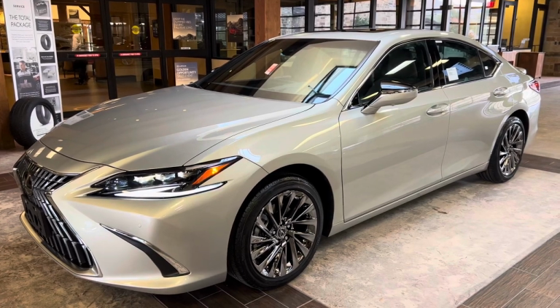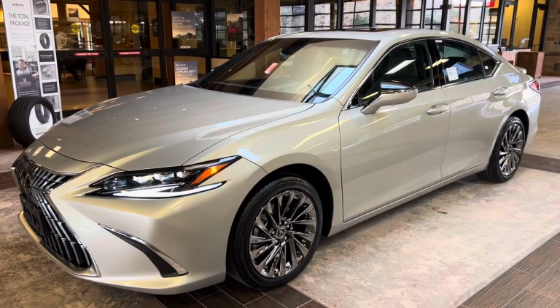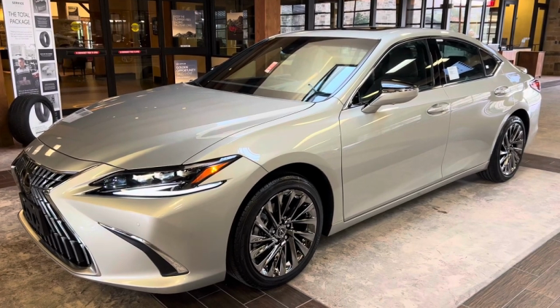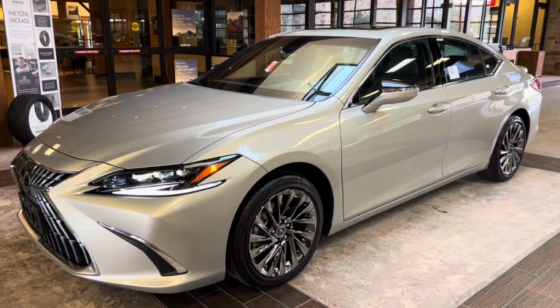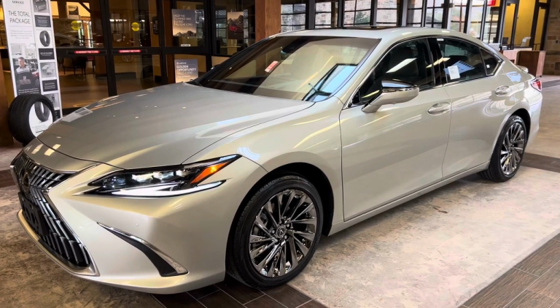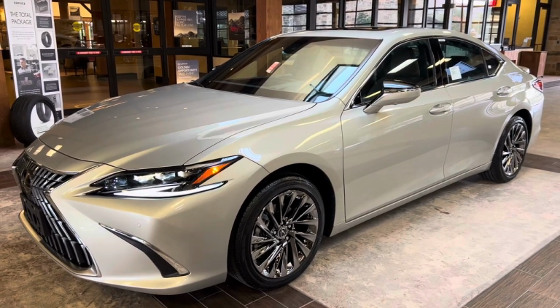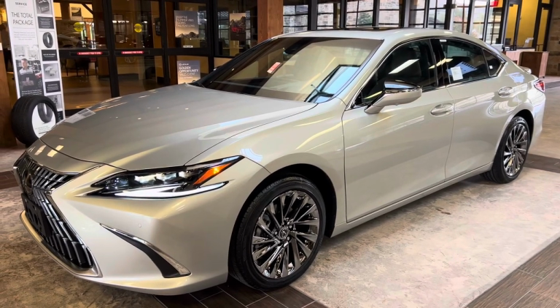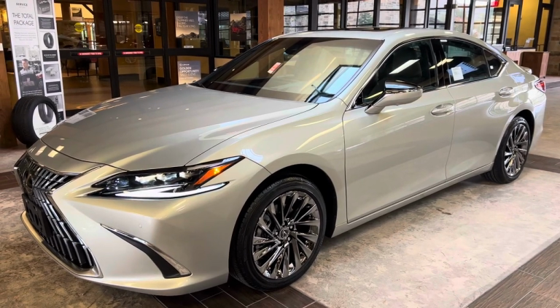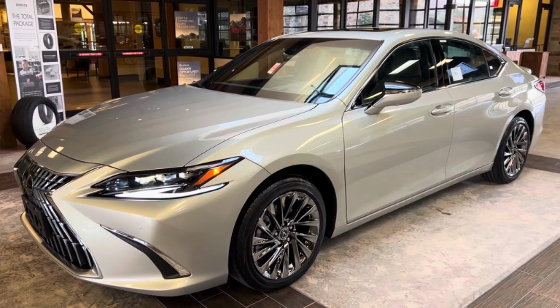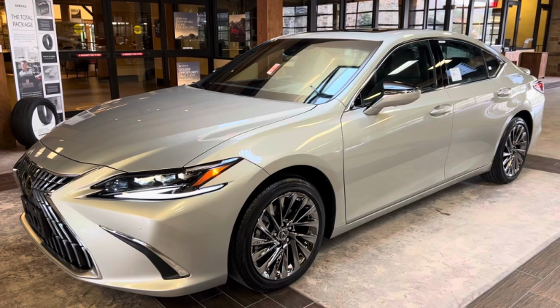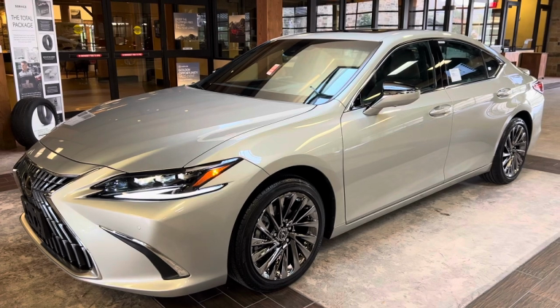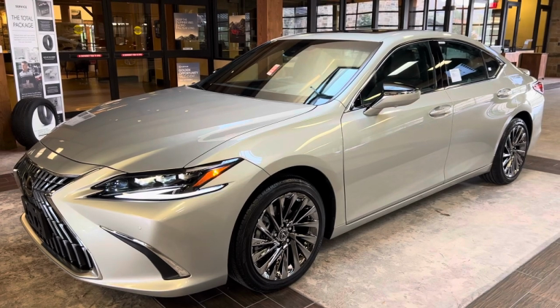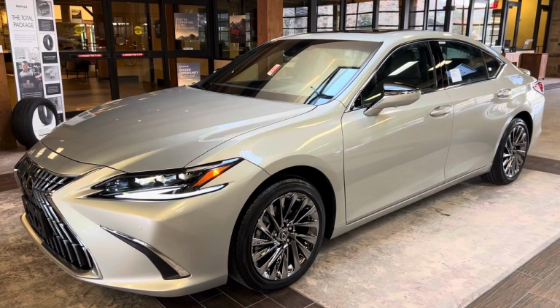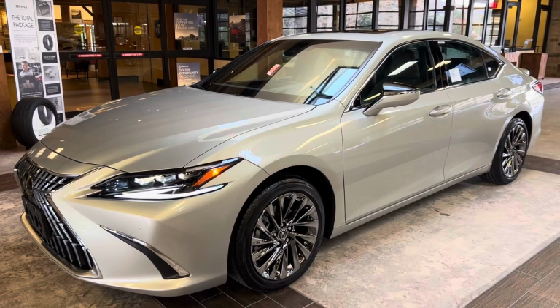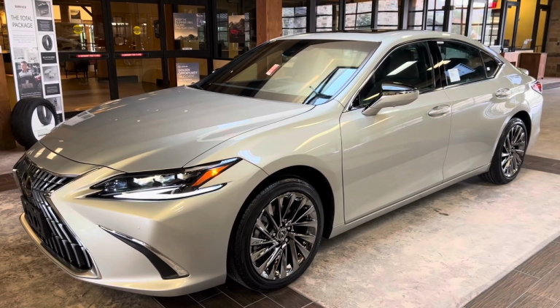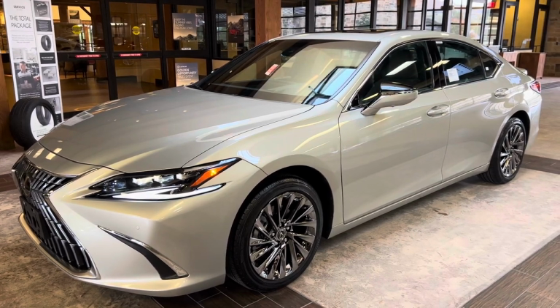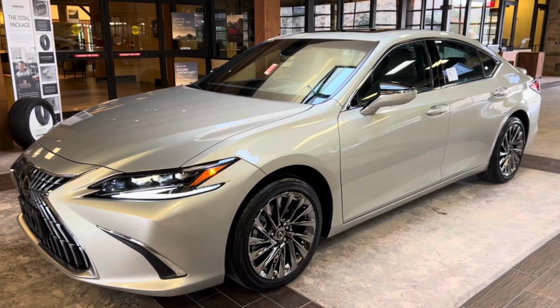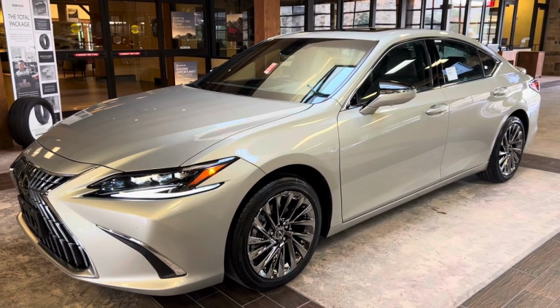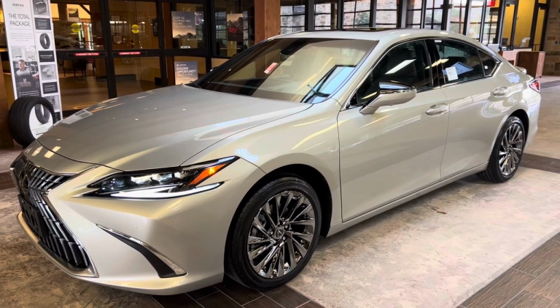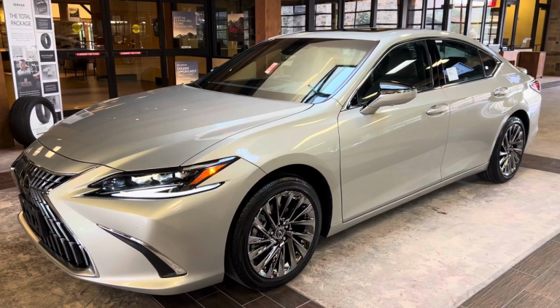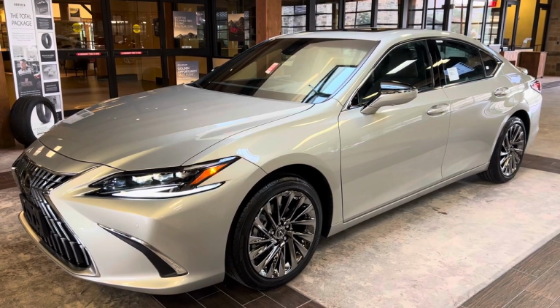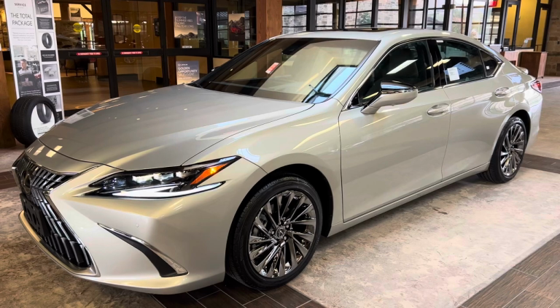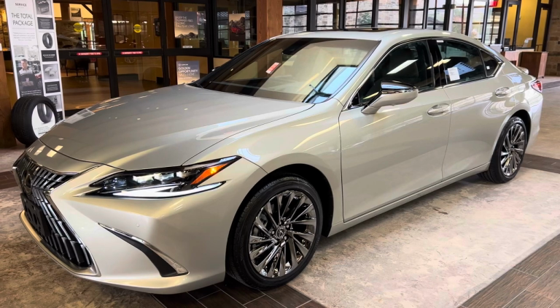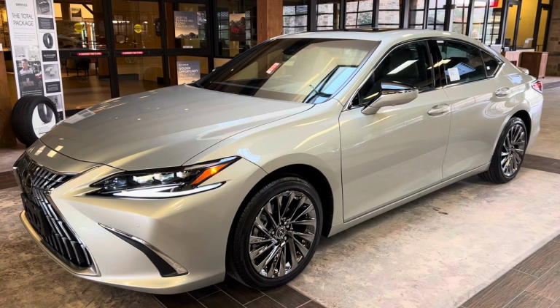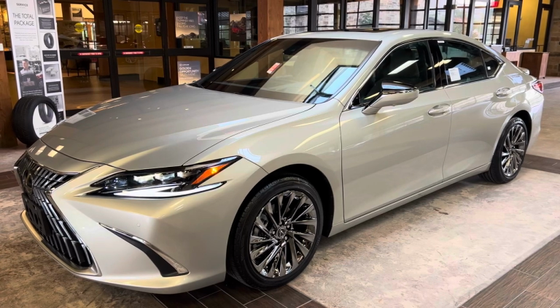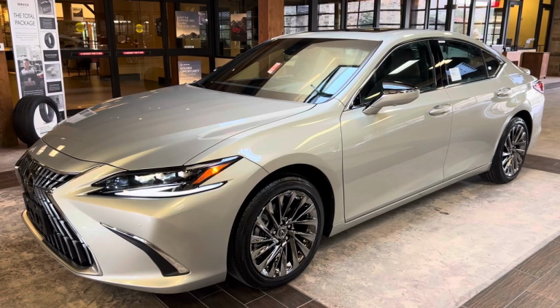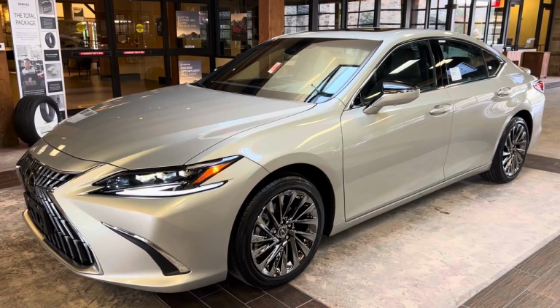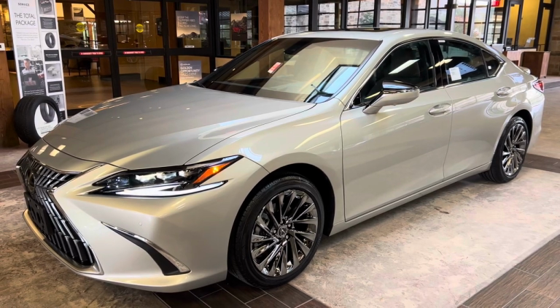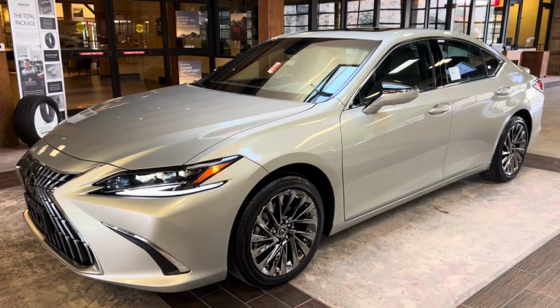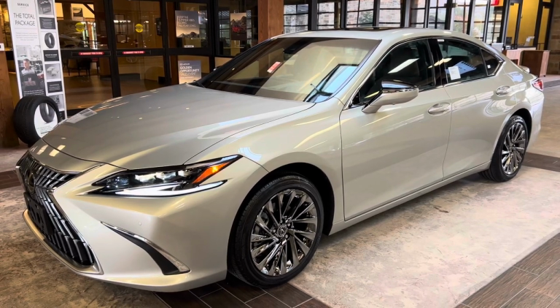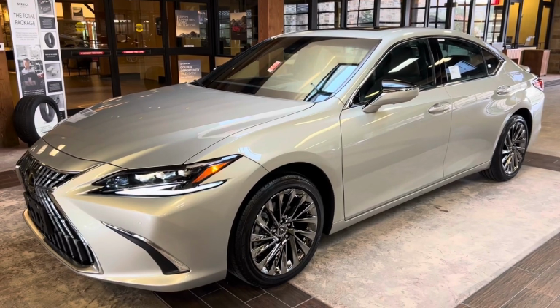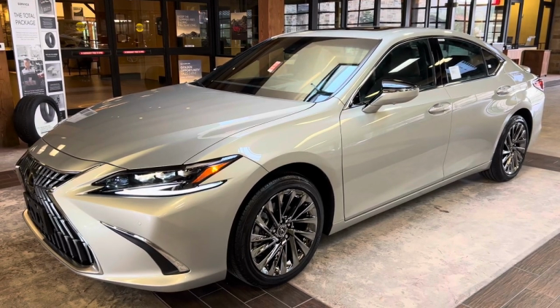This vehicle is equipped with an Ultra Luxury package. This package features a heads-up display, panoramic view monitor, 14-way powered driver seats, rear sunshade screens, and a 17-speaker Mark Levinson audio system.